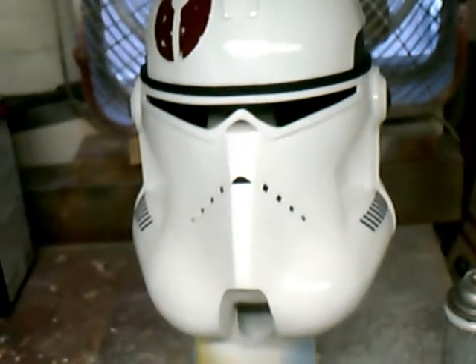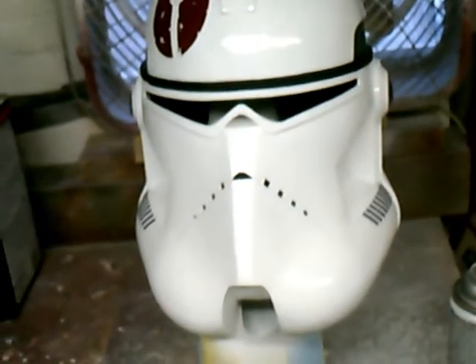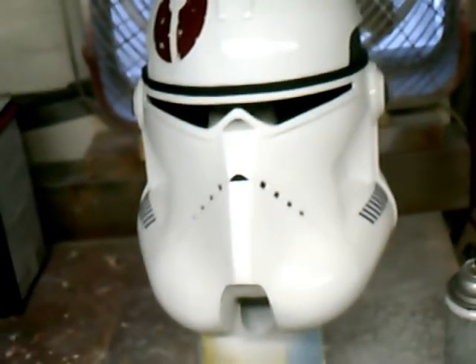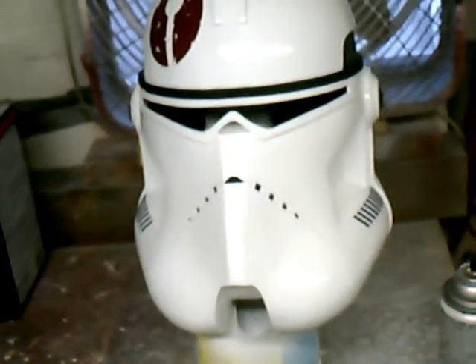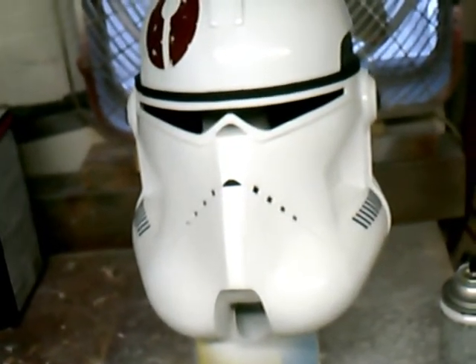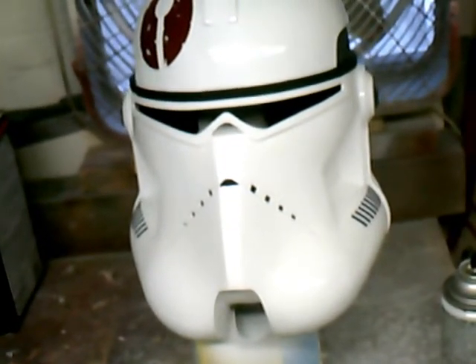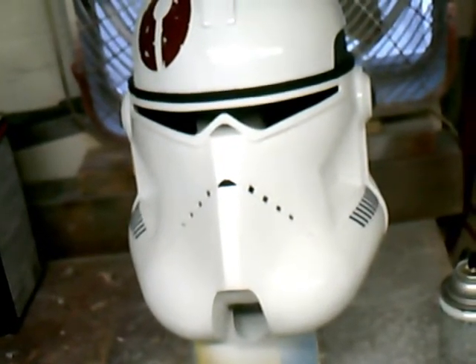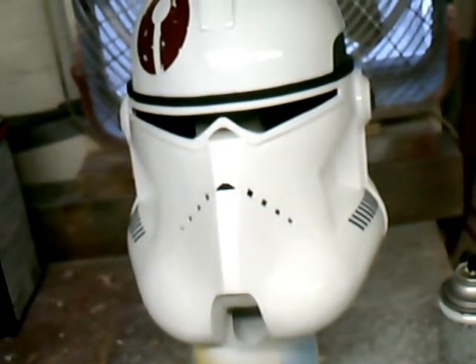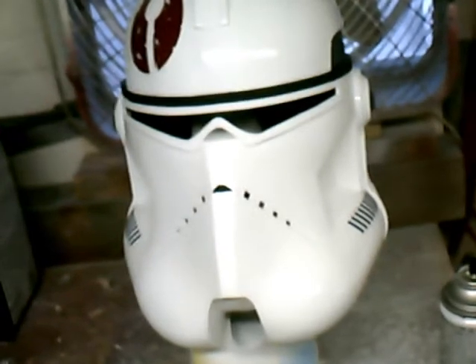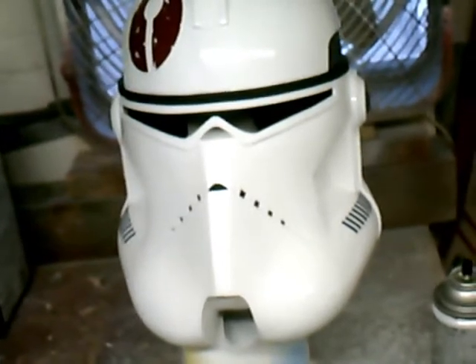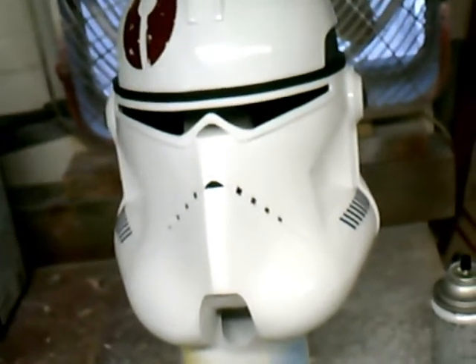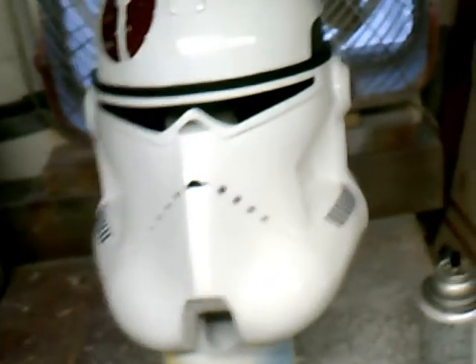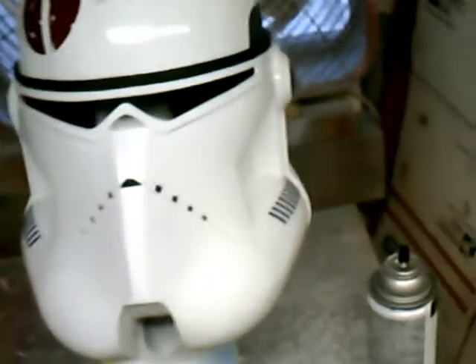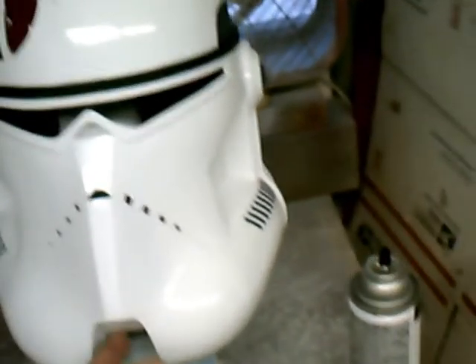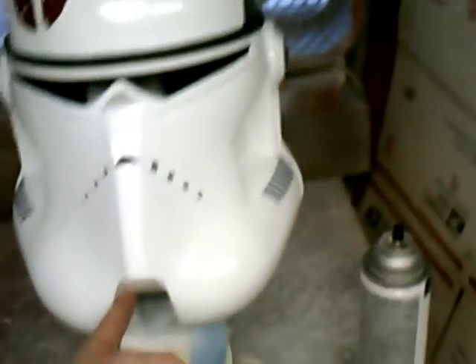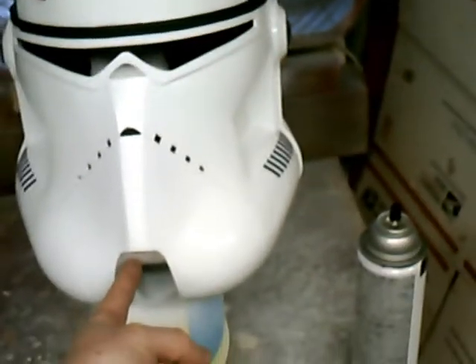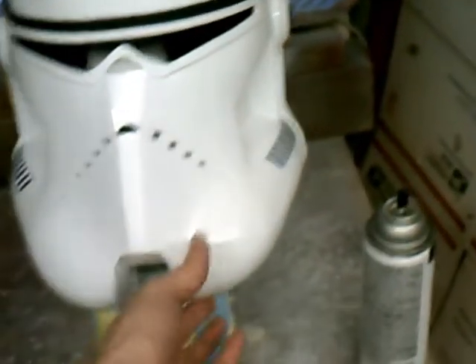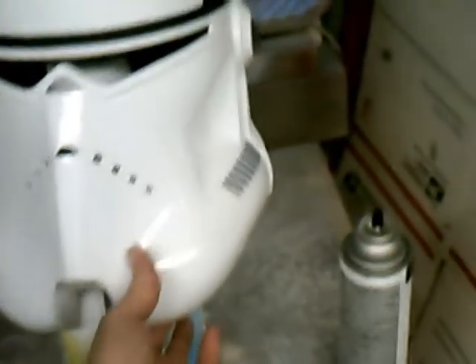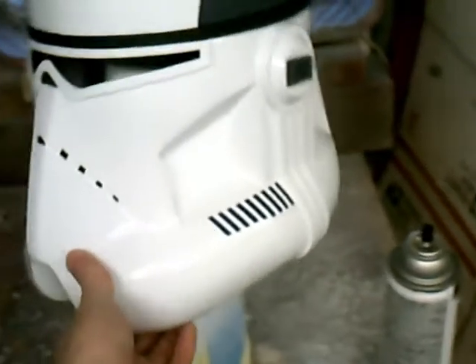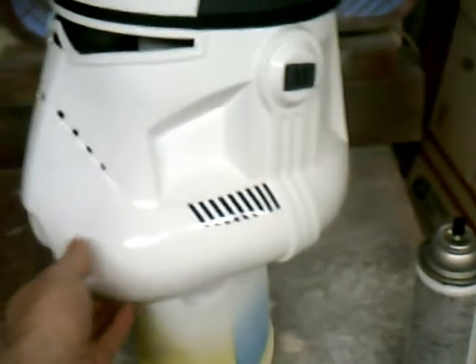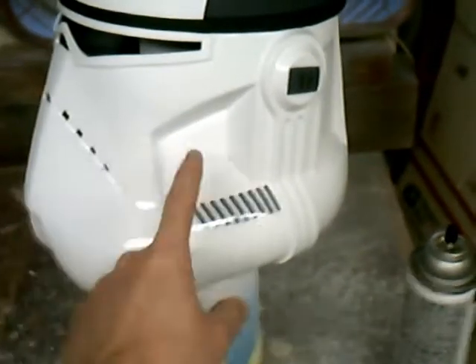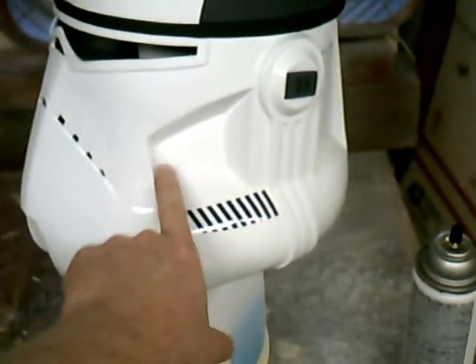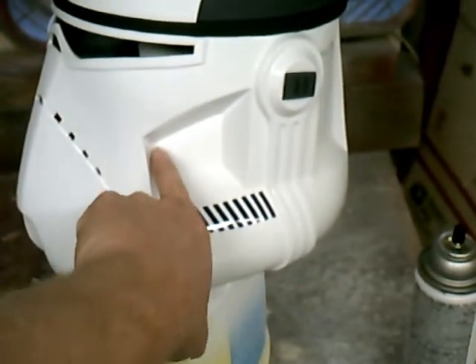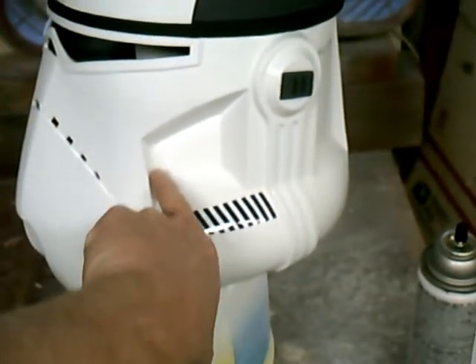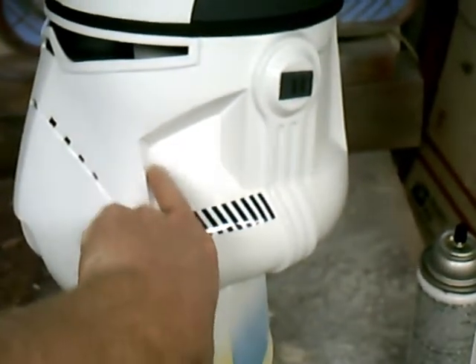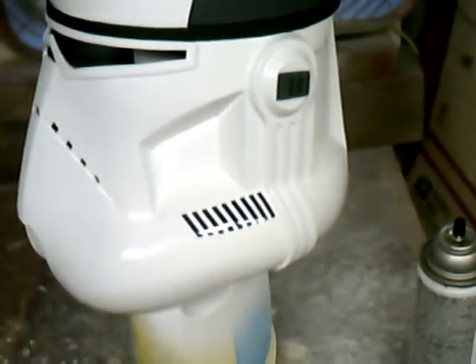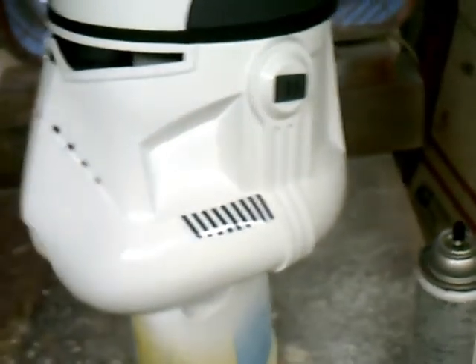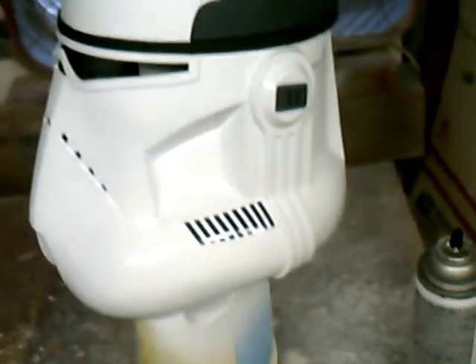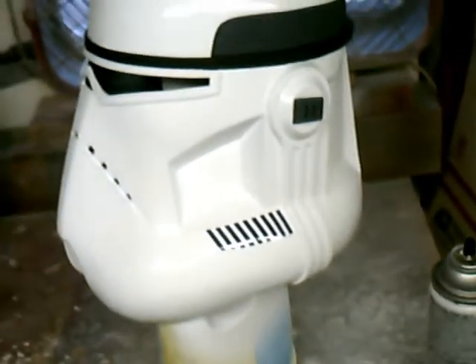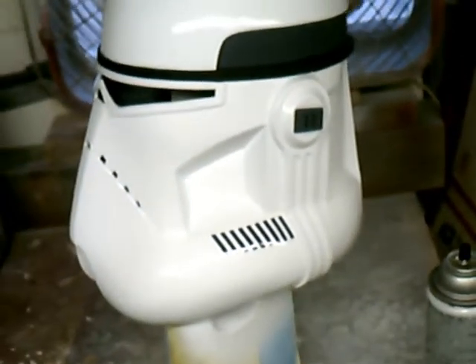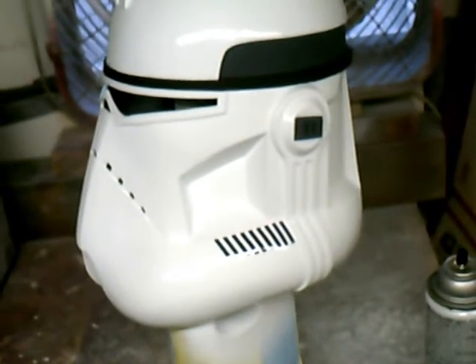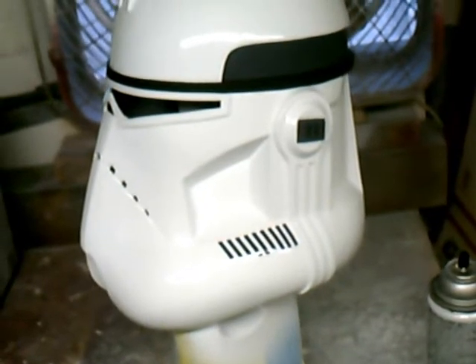After the clear coat dries I'll put the lens in, the screen in the mouth, and then the chin piece I still have to make, along with the little aerators that go inside. Those need to be made still too, but it's getting close.